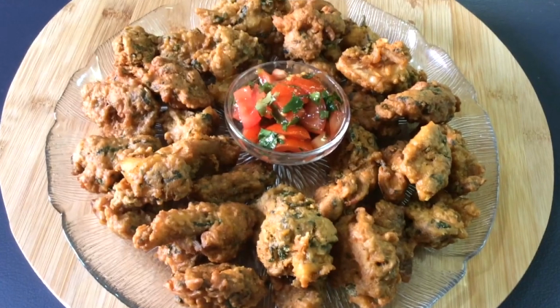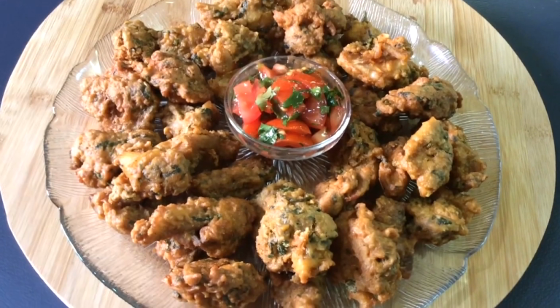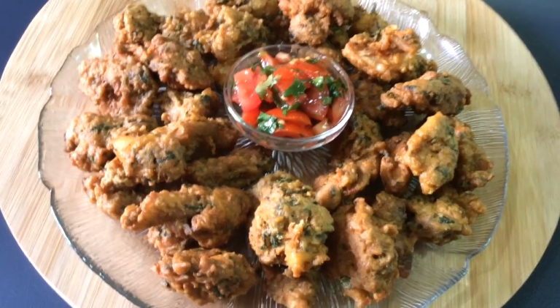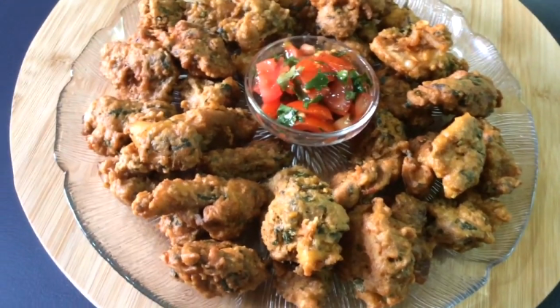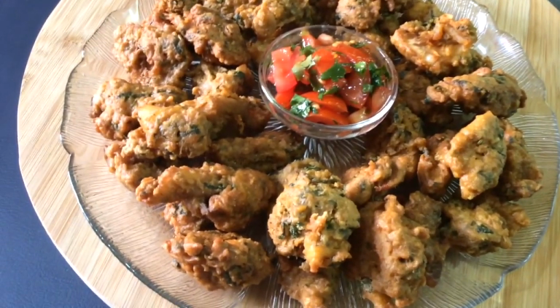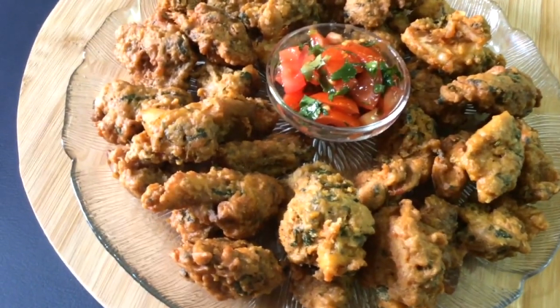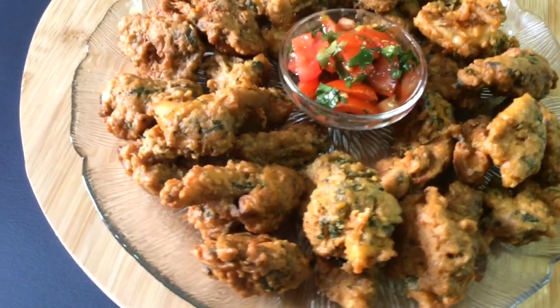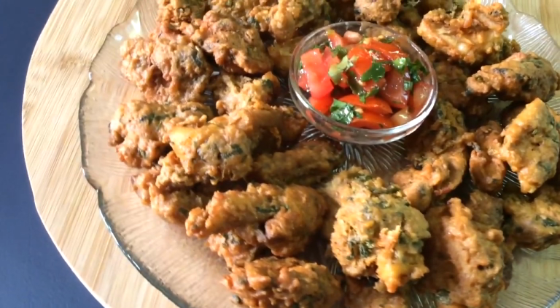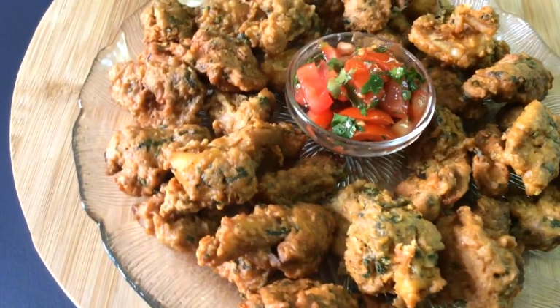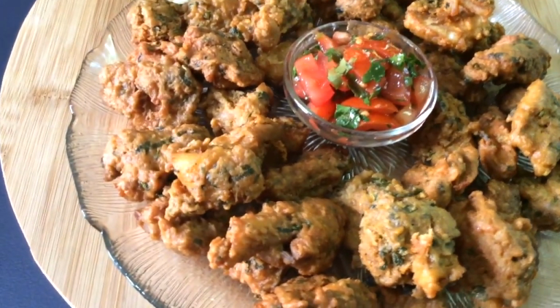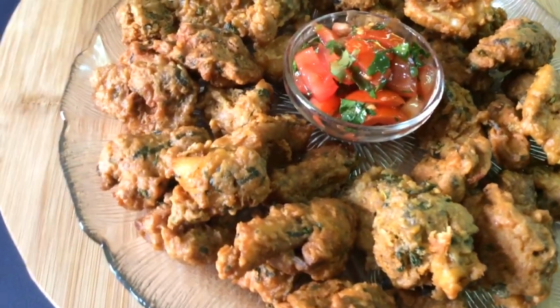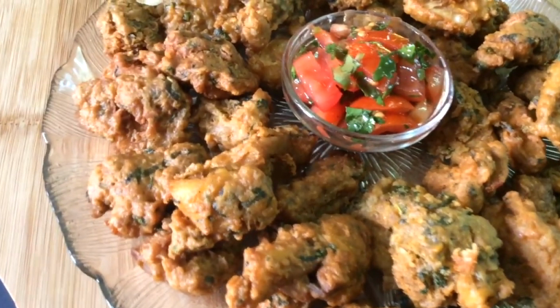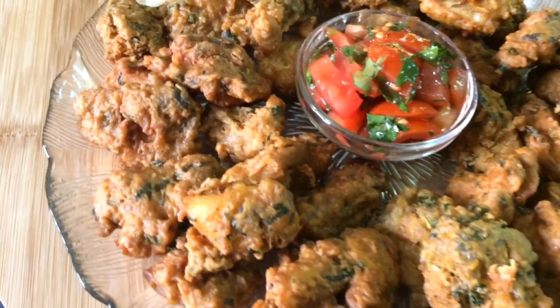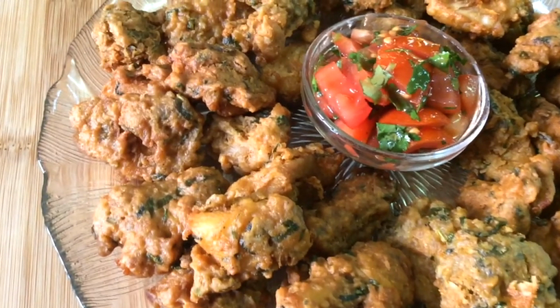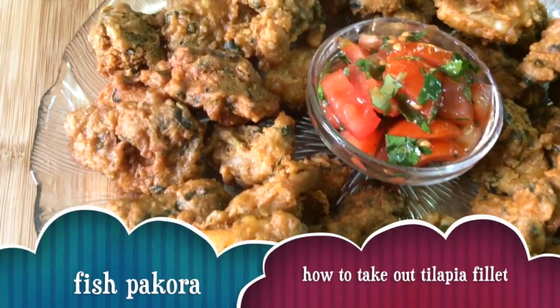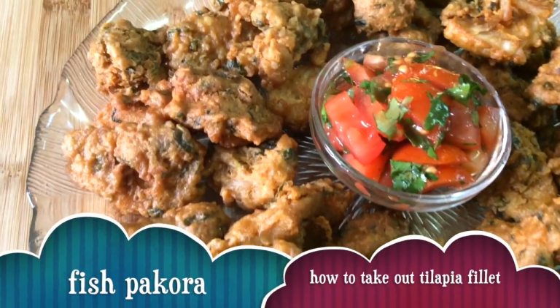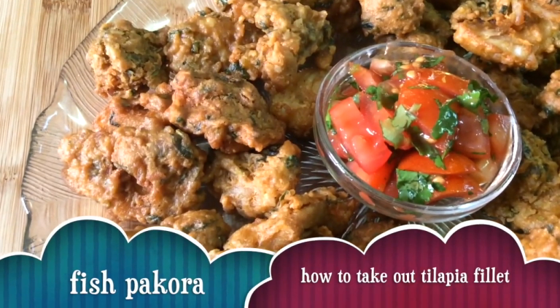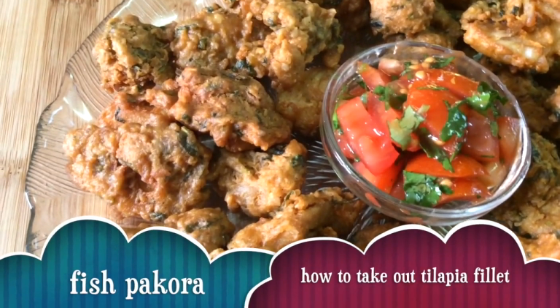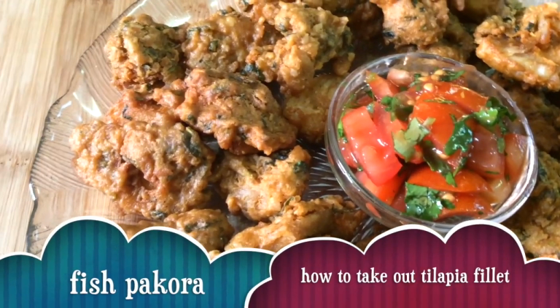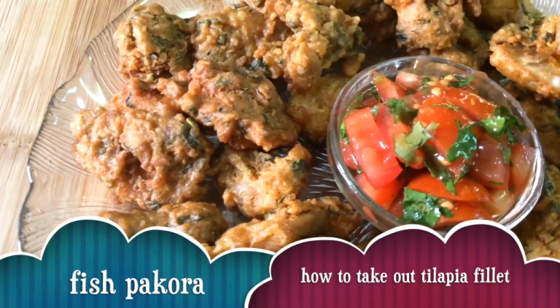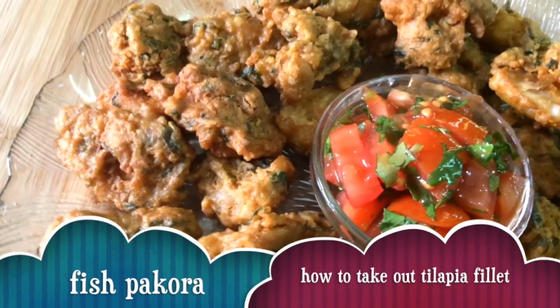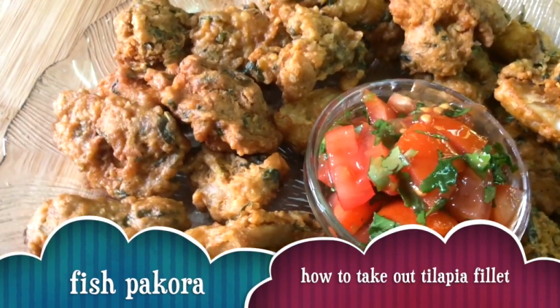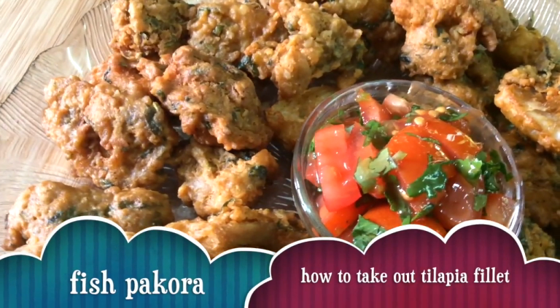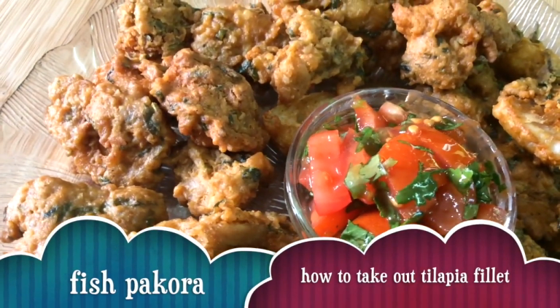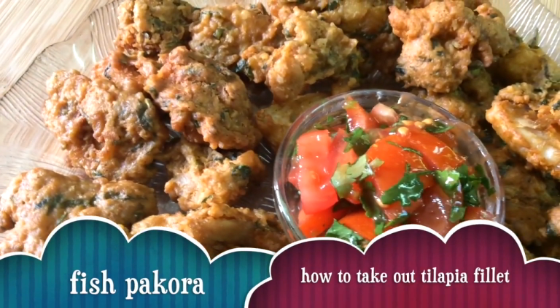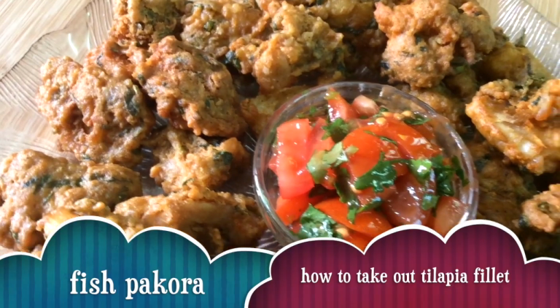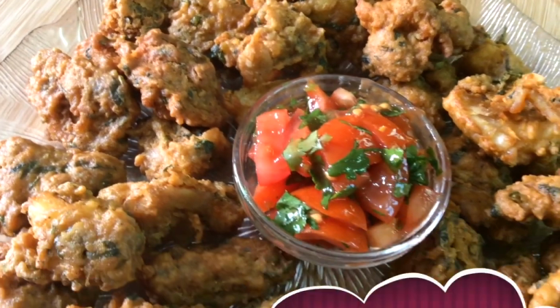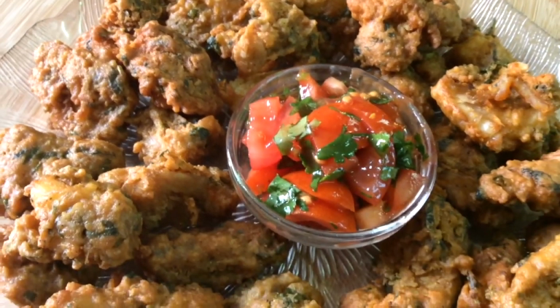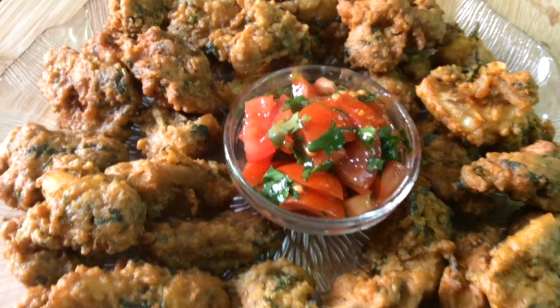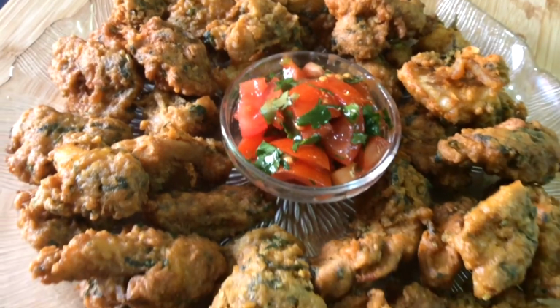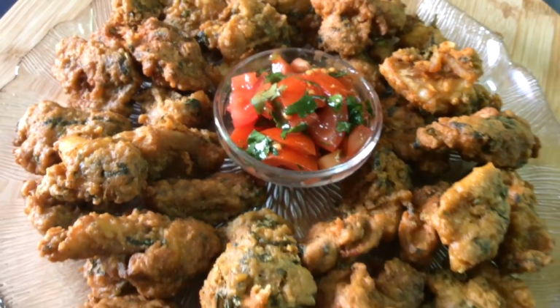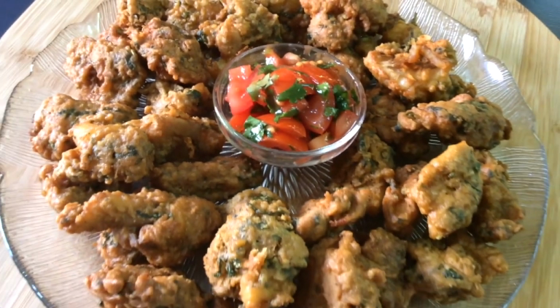Hey guys, today we're going to show you how to make tilapia fish pakora. We also show you how to take out the tilapia fish fillets, so let's get started with the video.